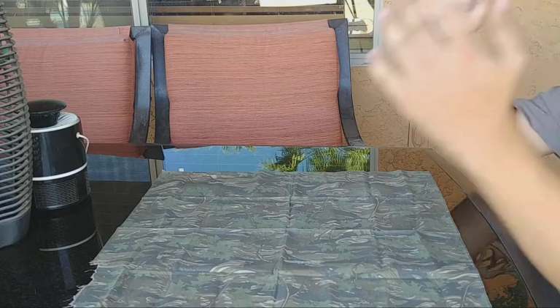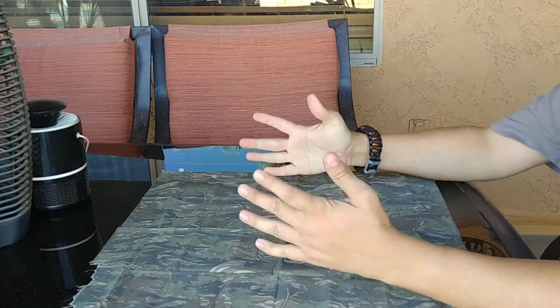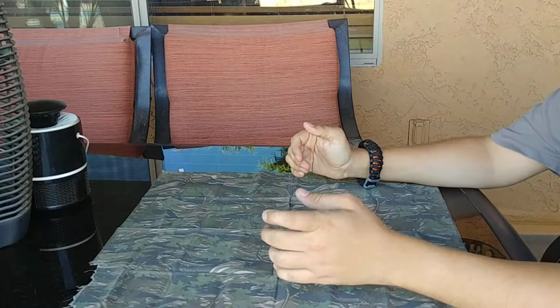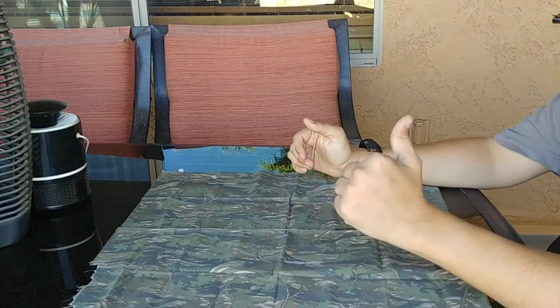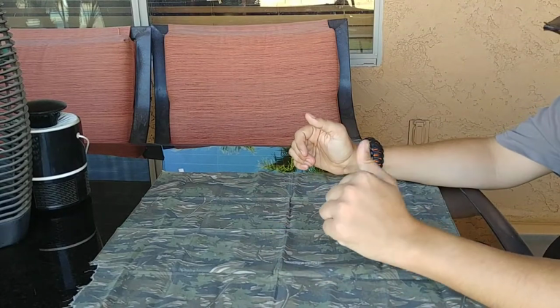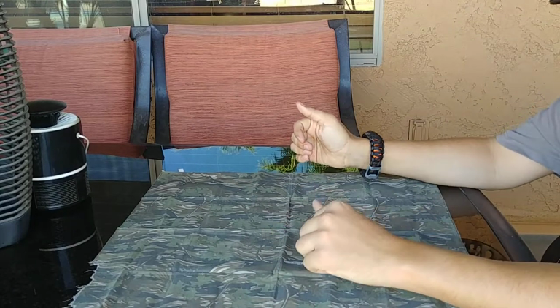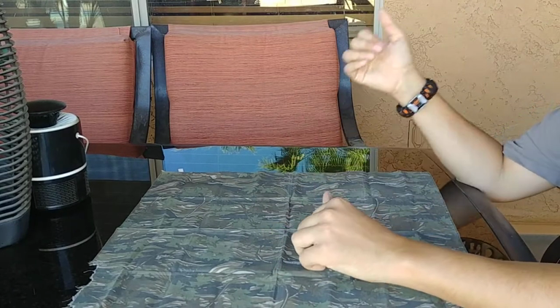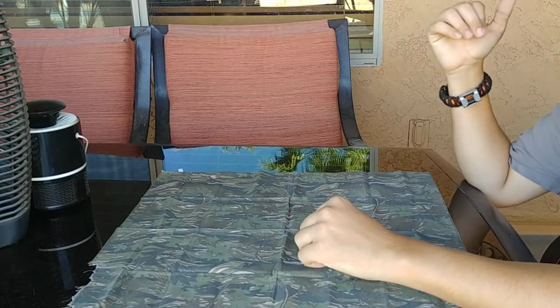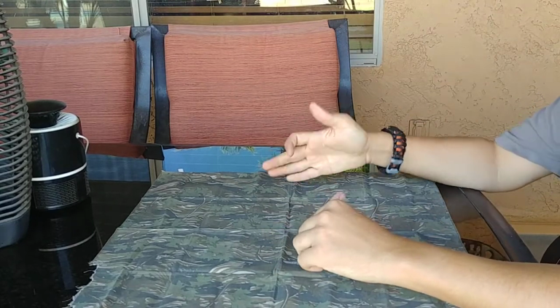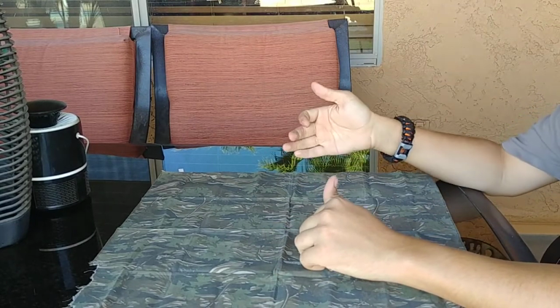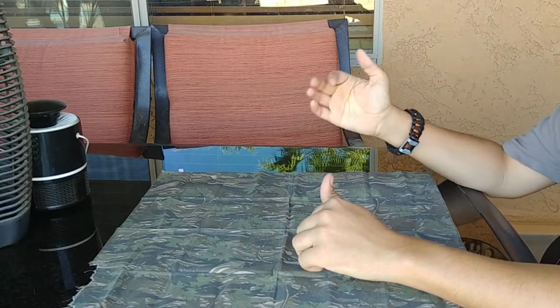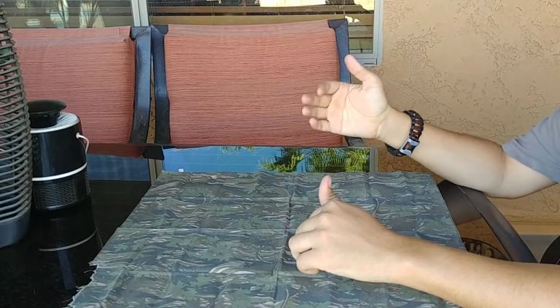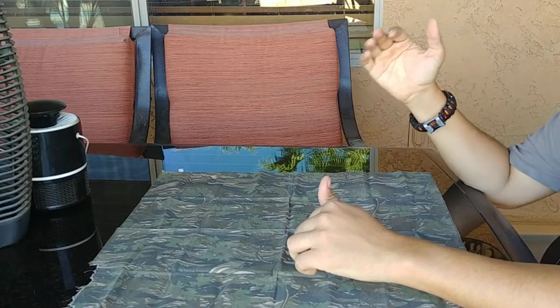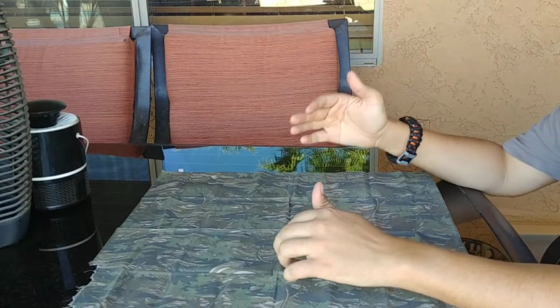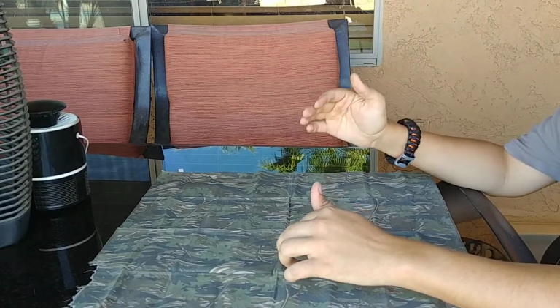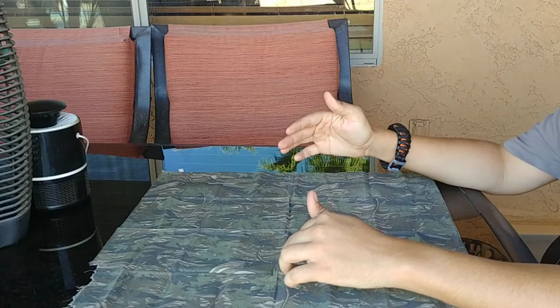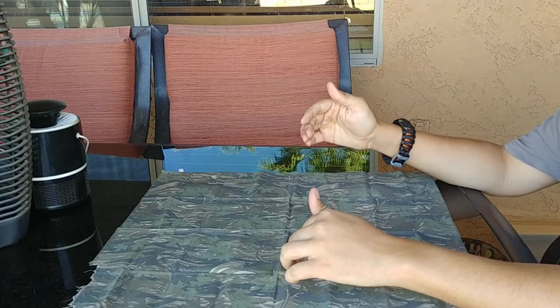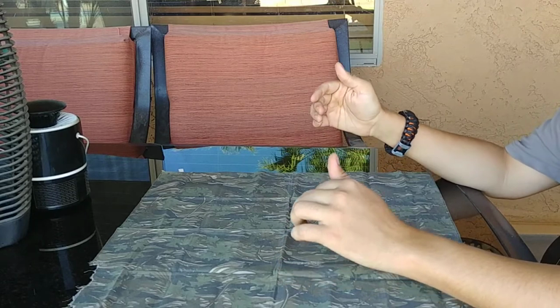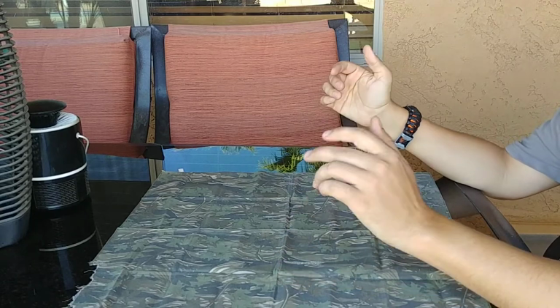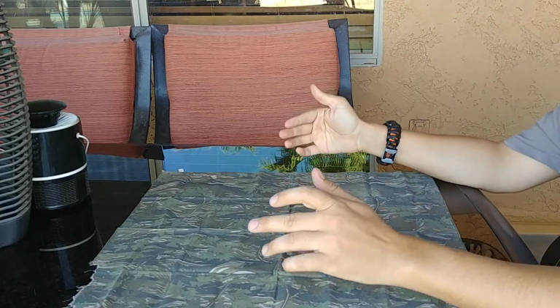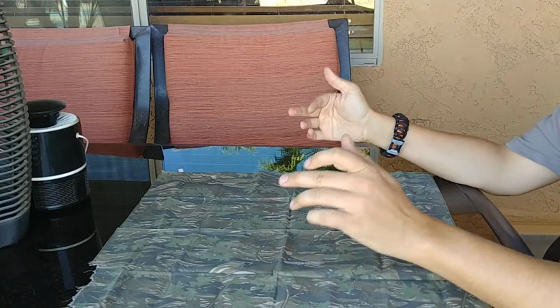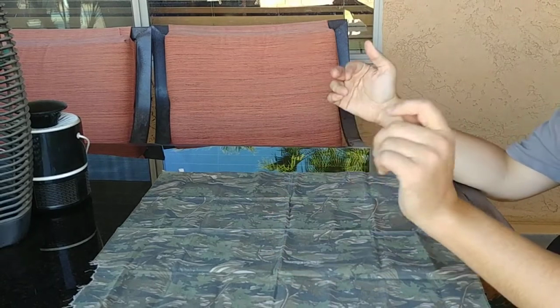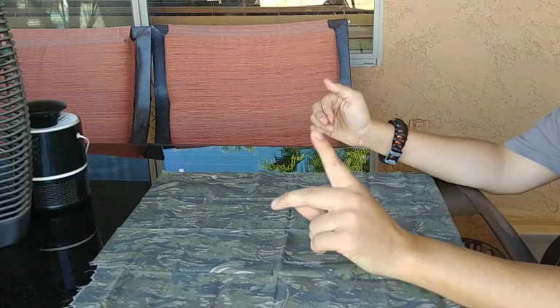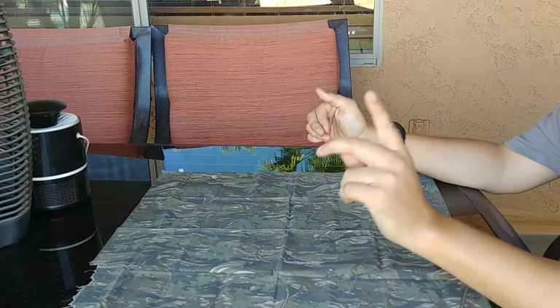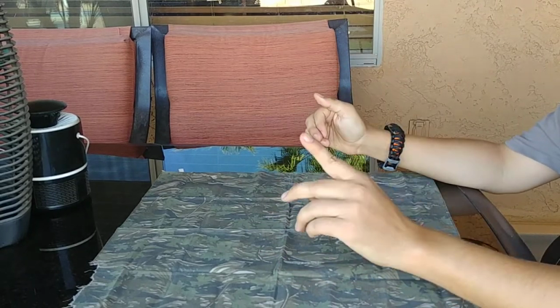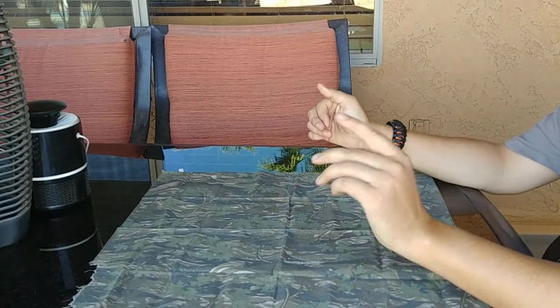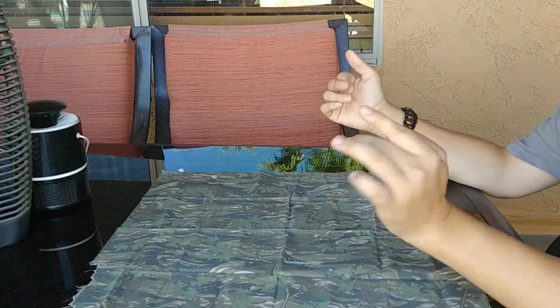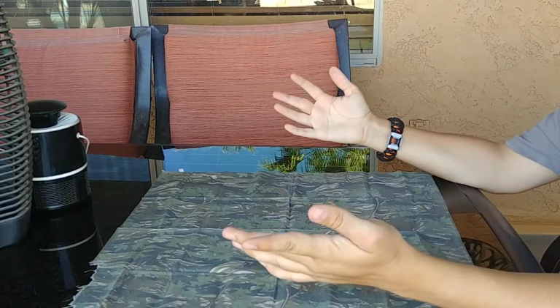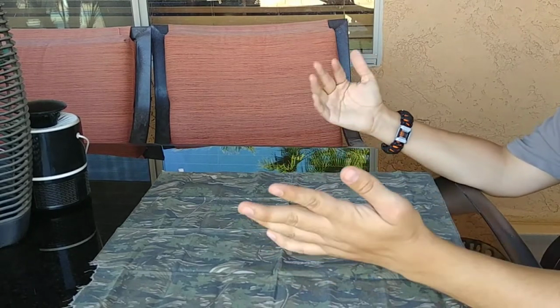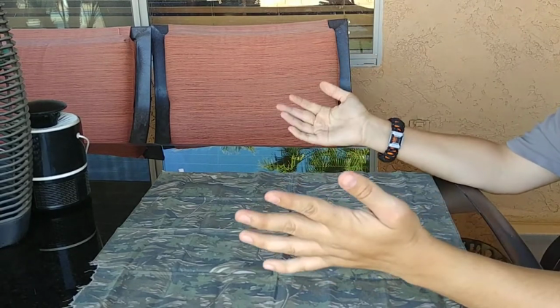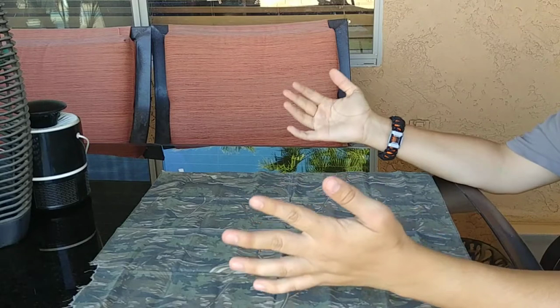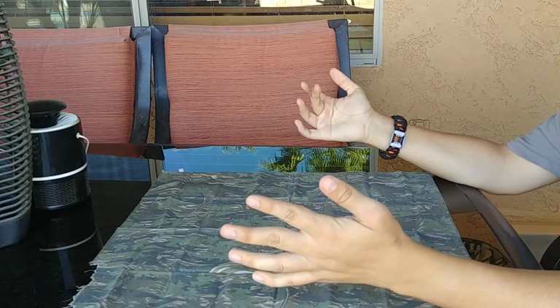What's up survivalists, Jason here. Today I'm going to do my October 2019 EDC Pocket Dump. I do at least one of these per year because my gear doesn't really change that much.